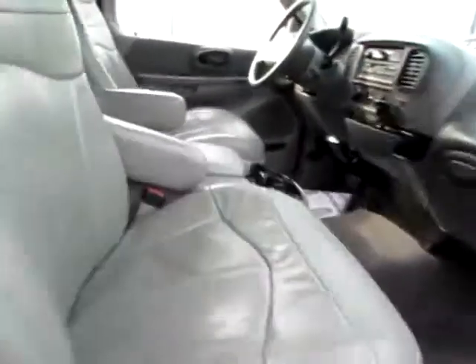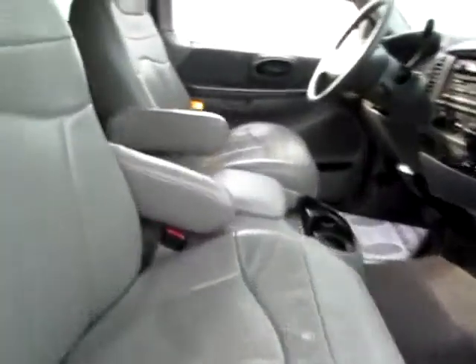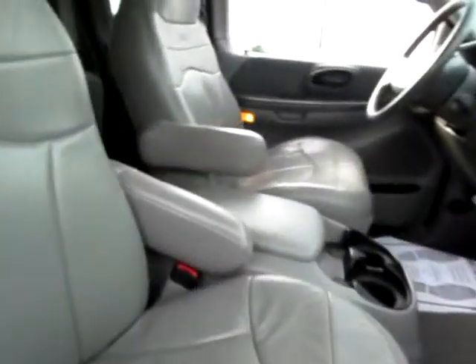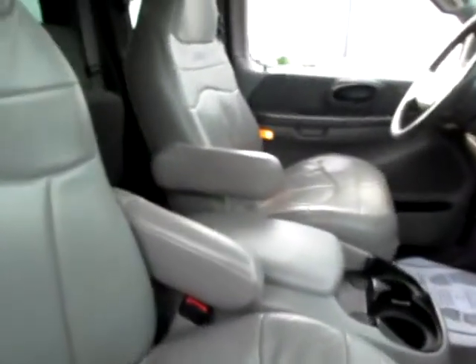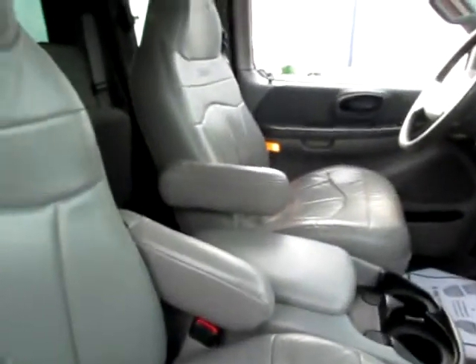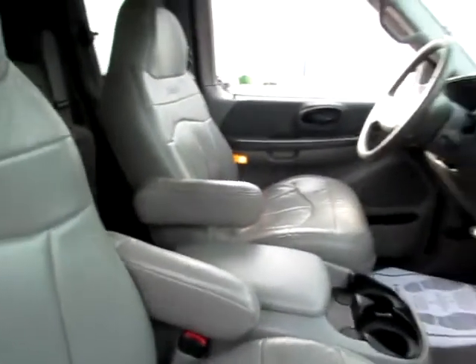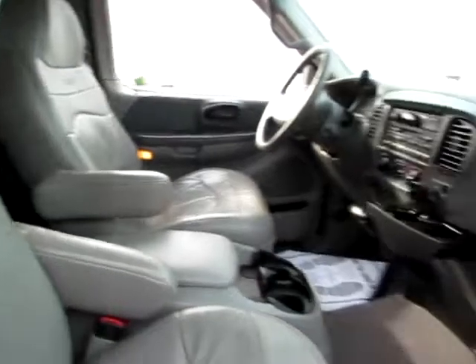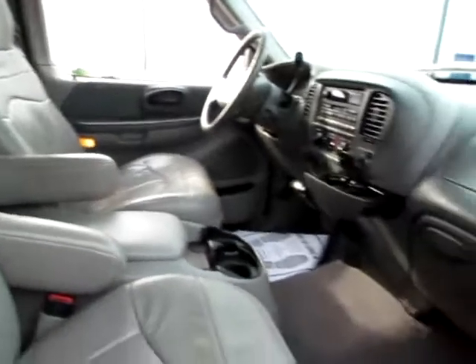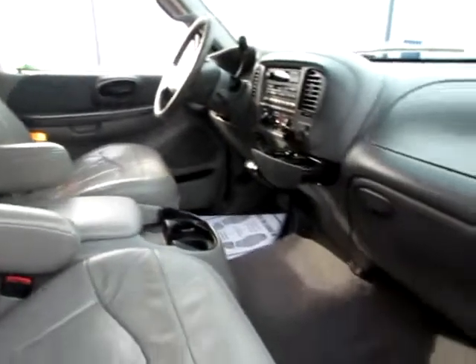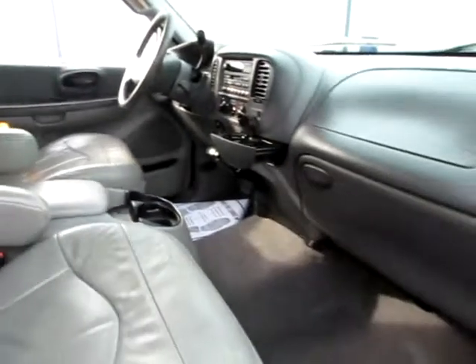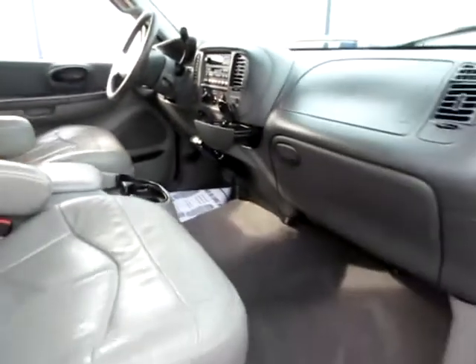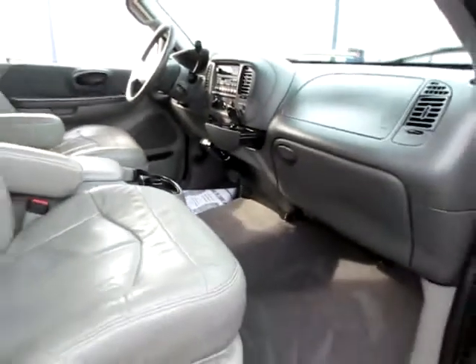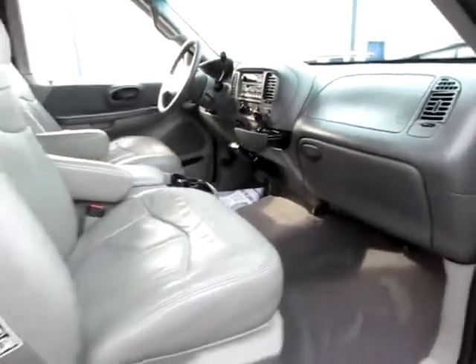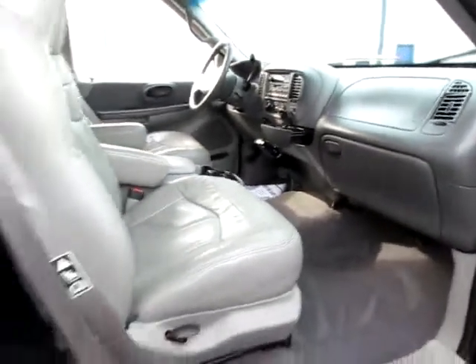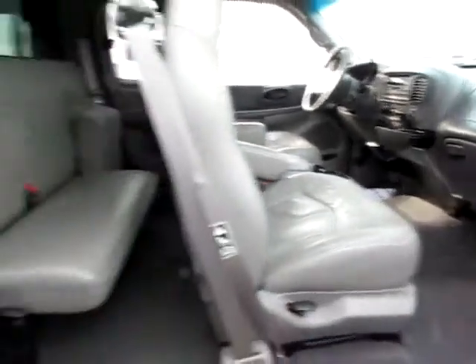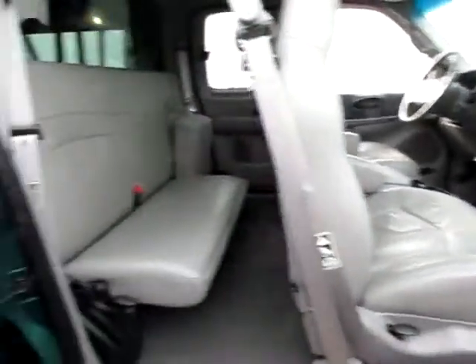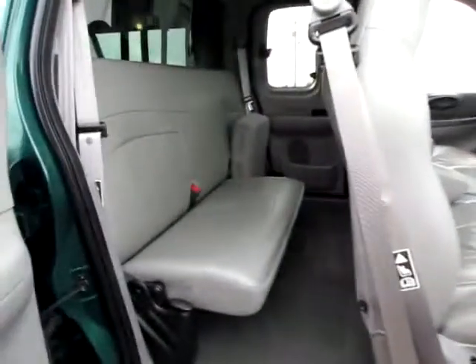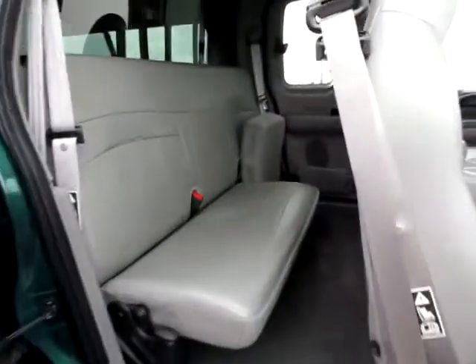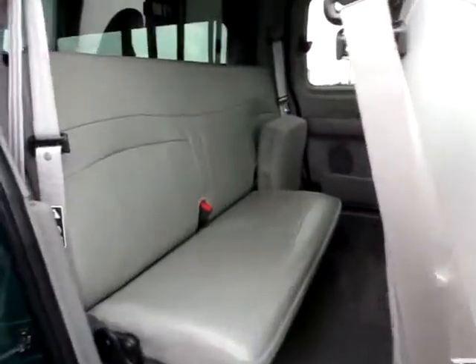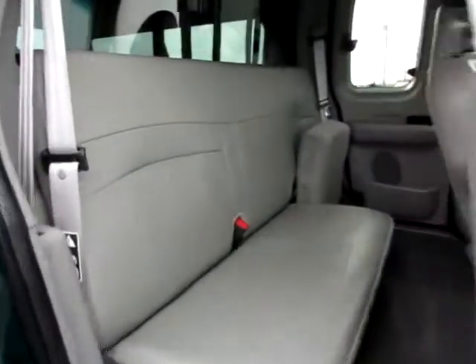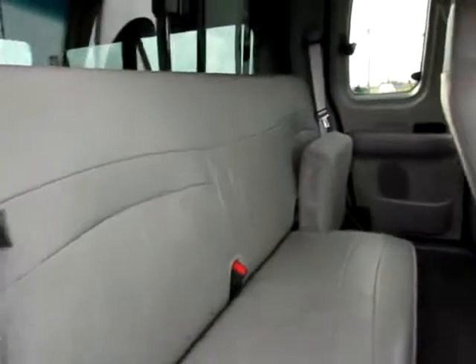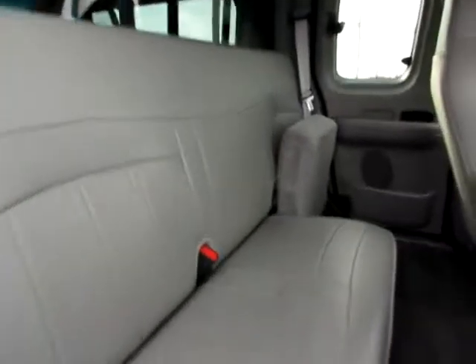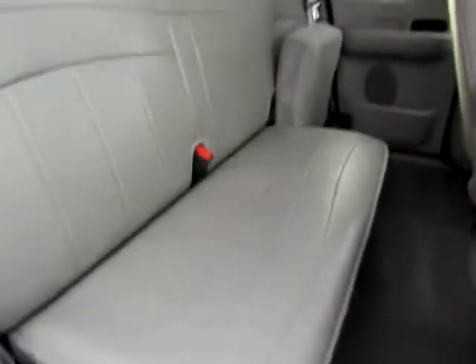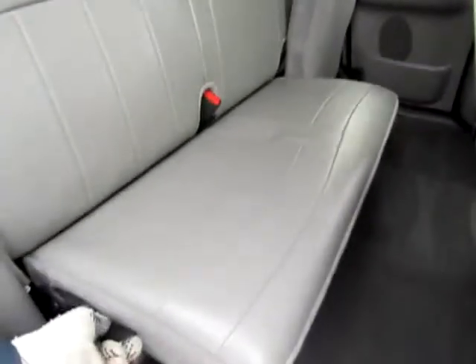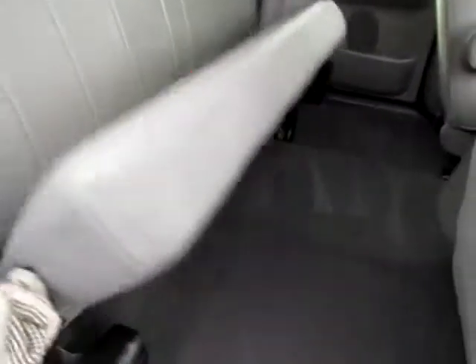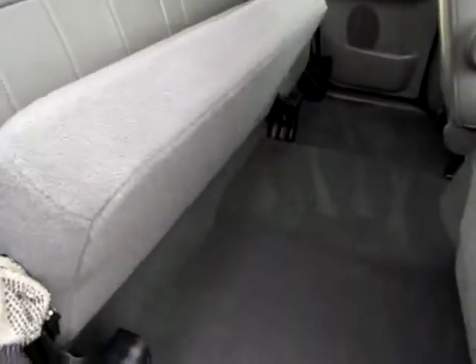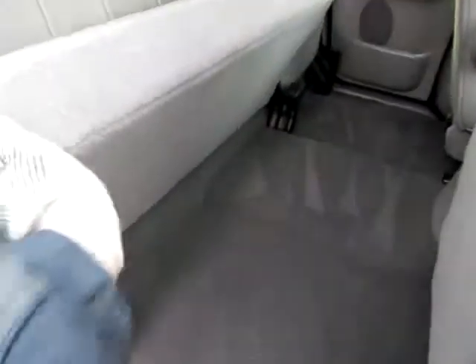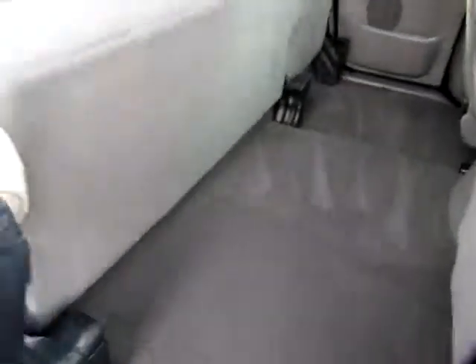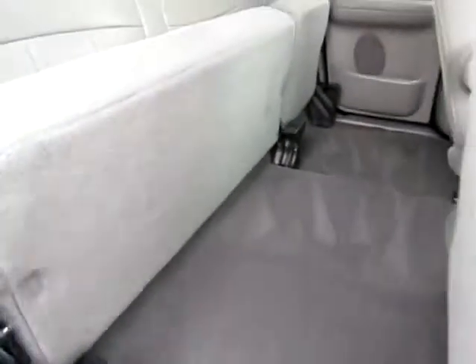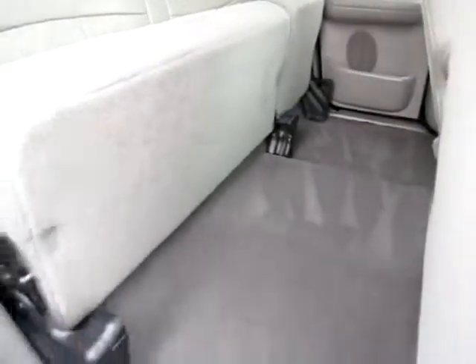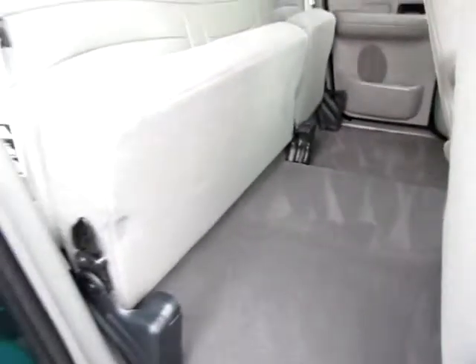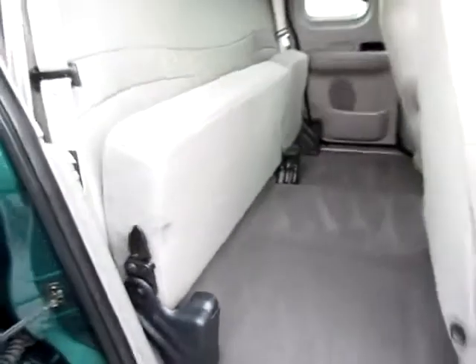Comfortable leather seats inside, and notice it's very clean. It's been well cared for clearly. In the back it's the same way. You can also easily fold the seats up for lots of space for your tools.